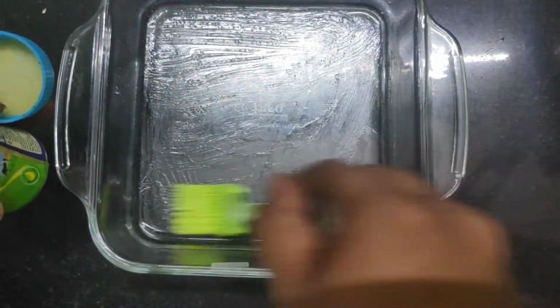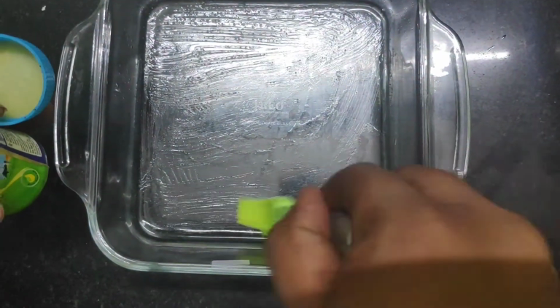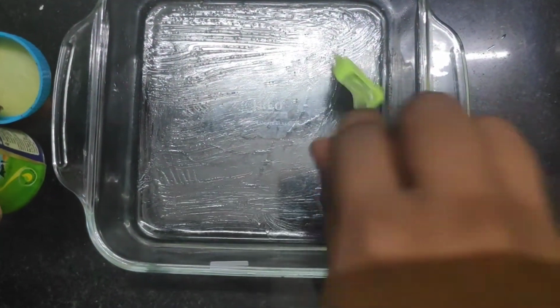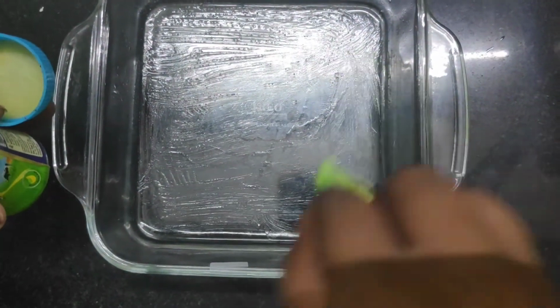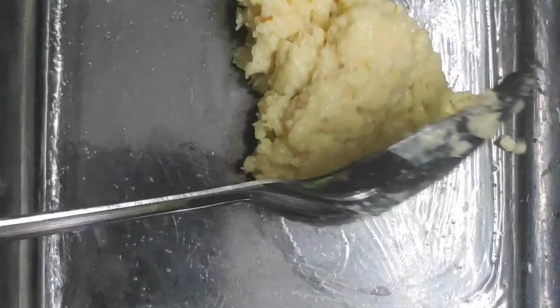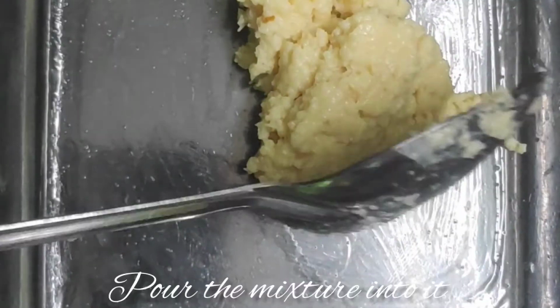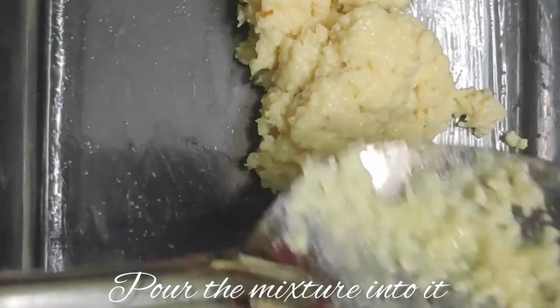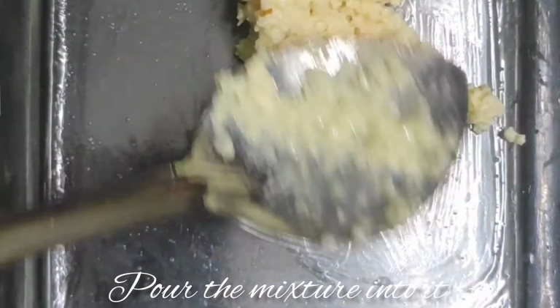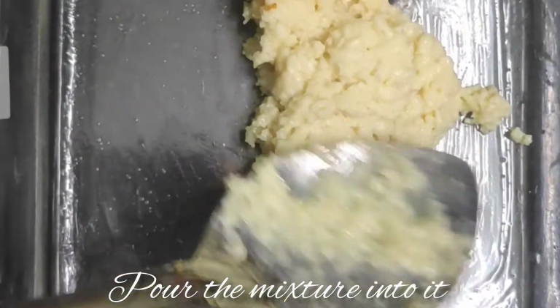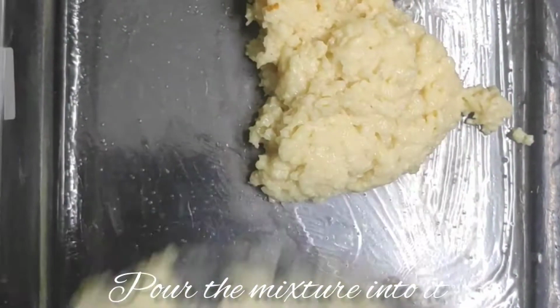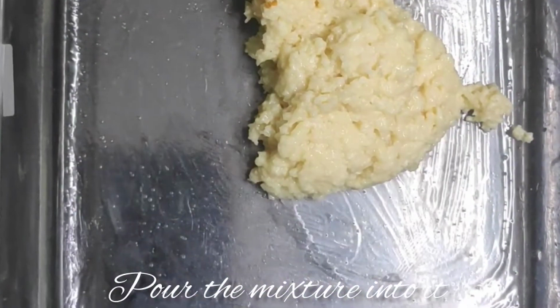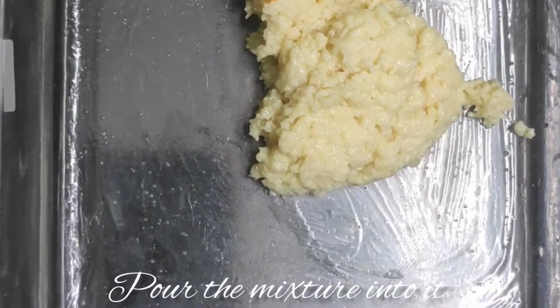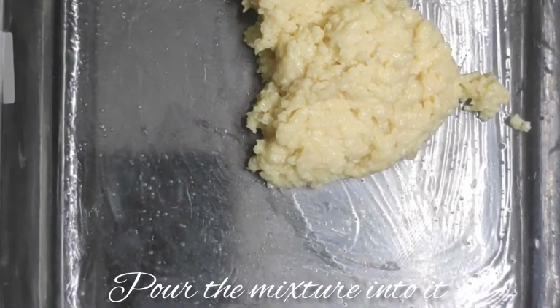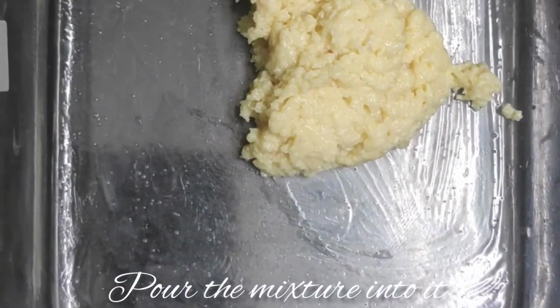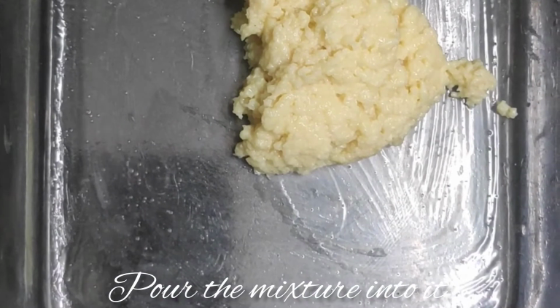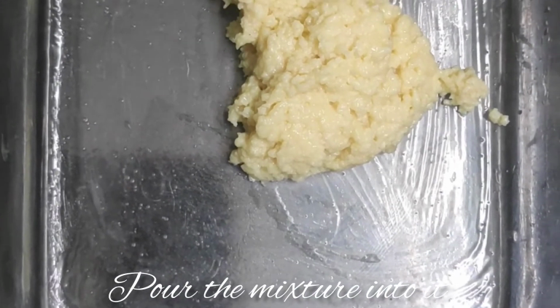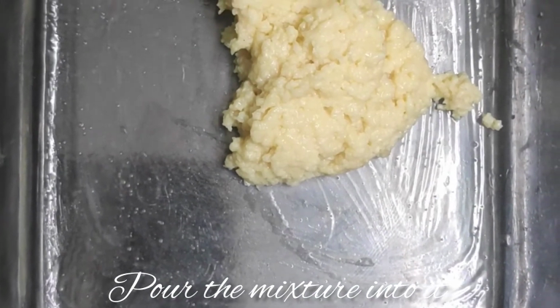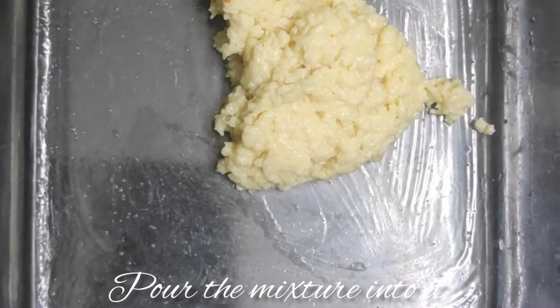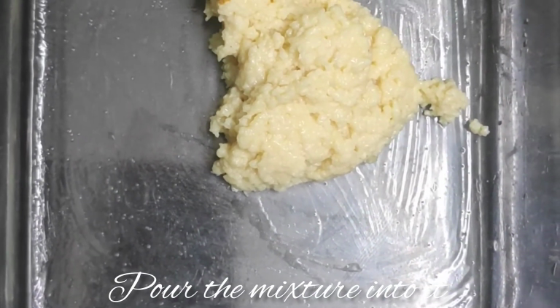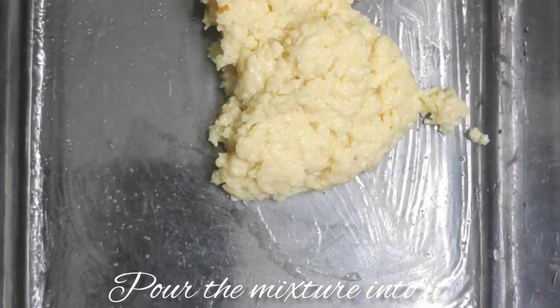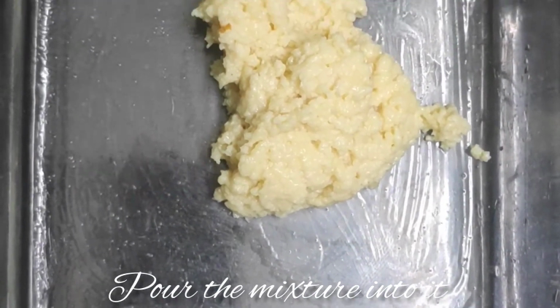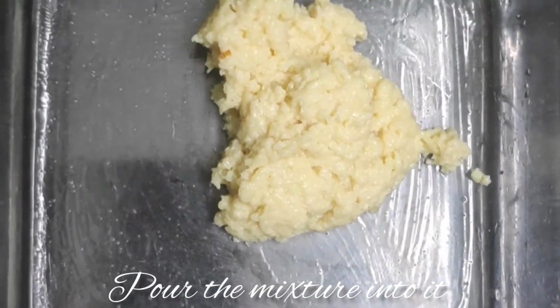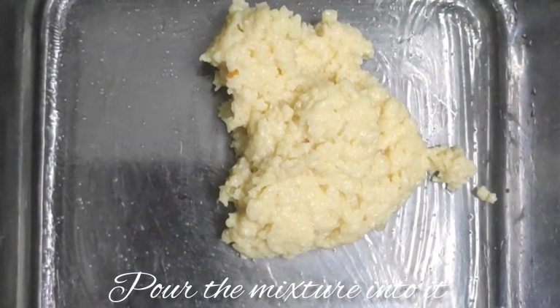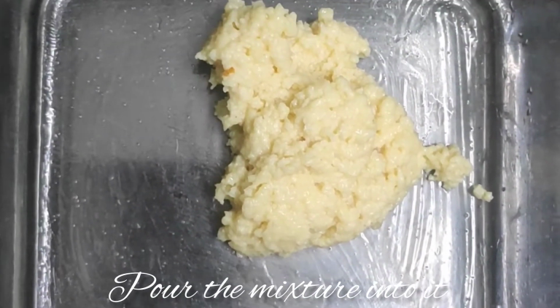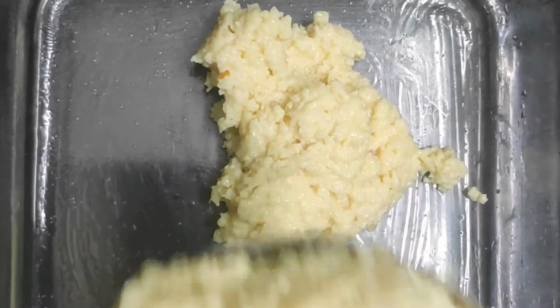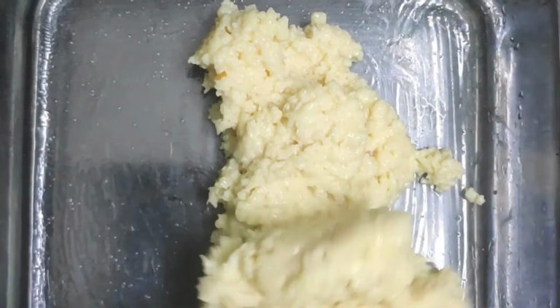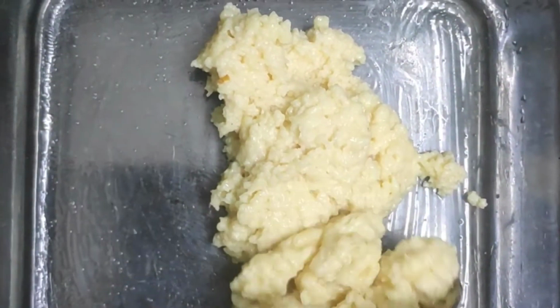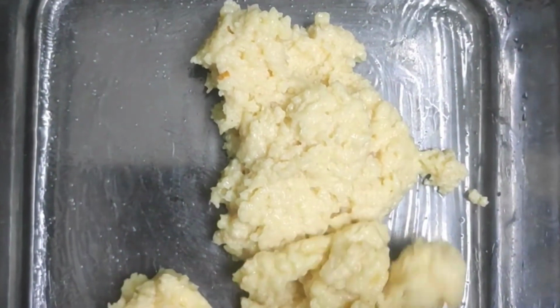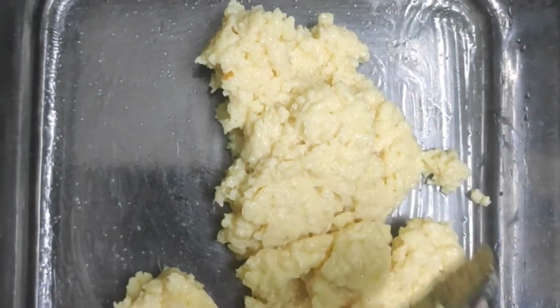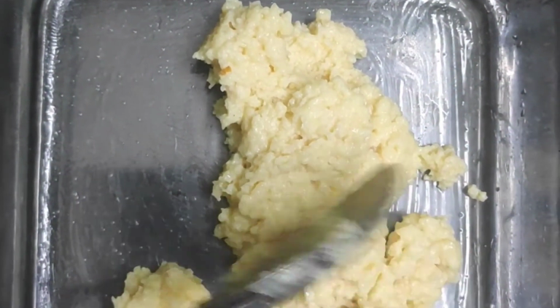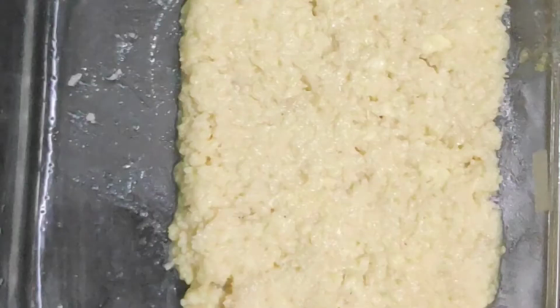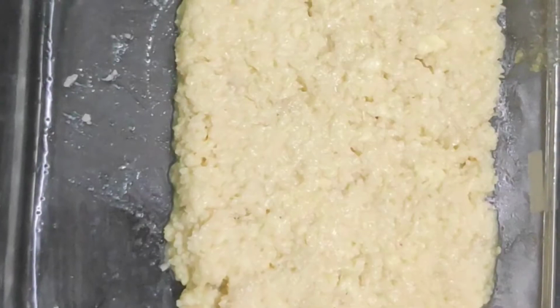Add a little bit of the mixture. Shape it using a spoon.